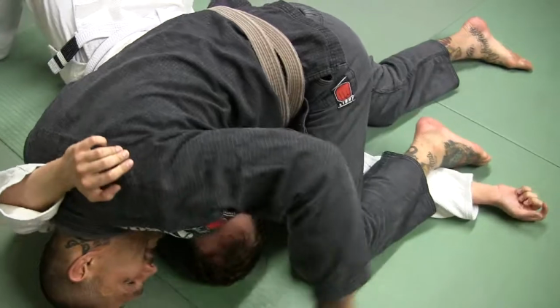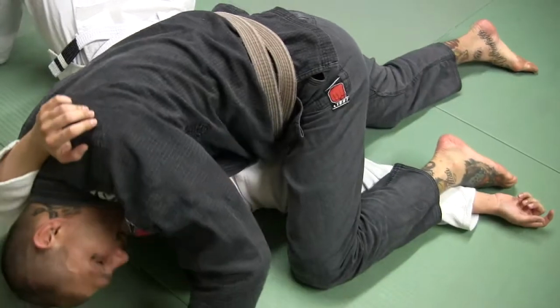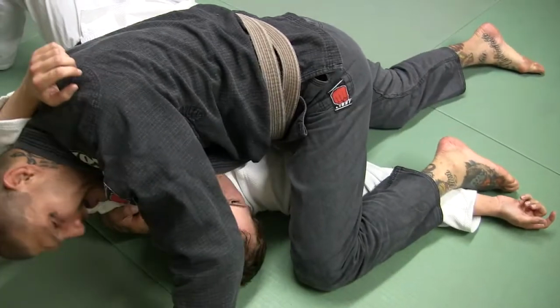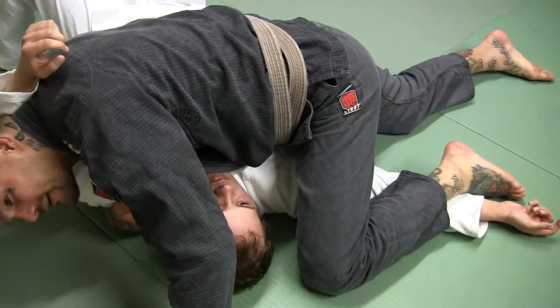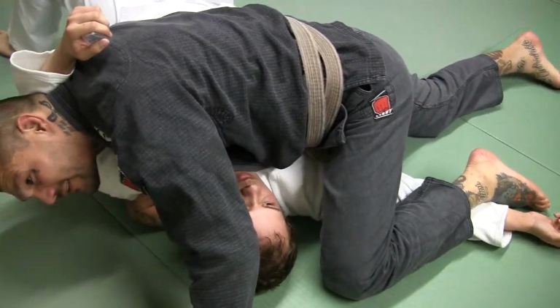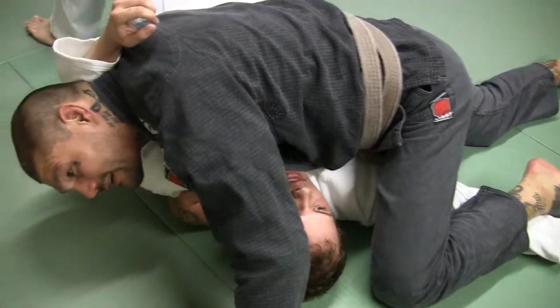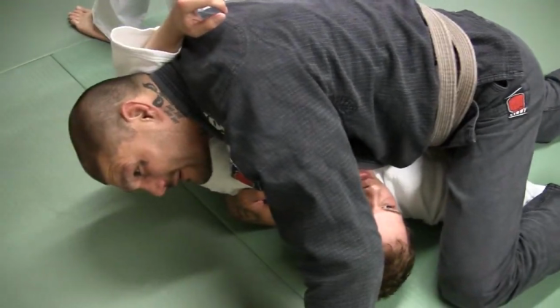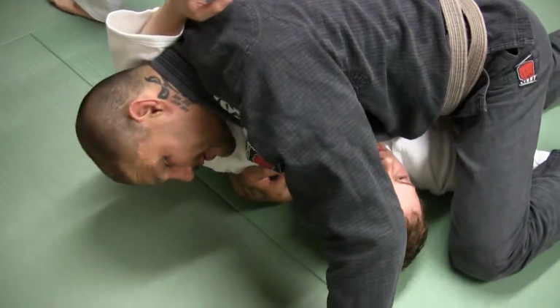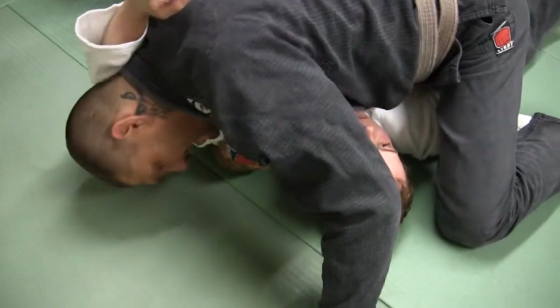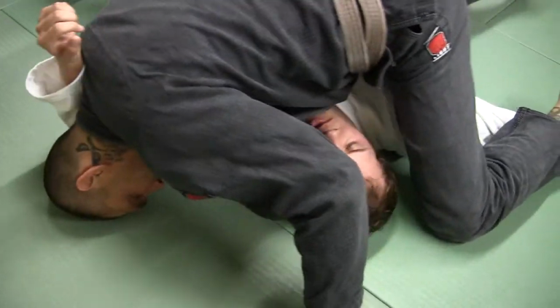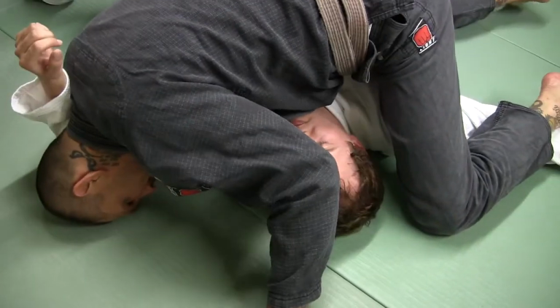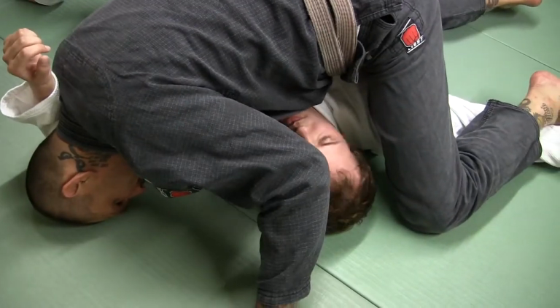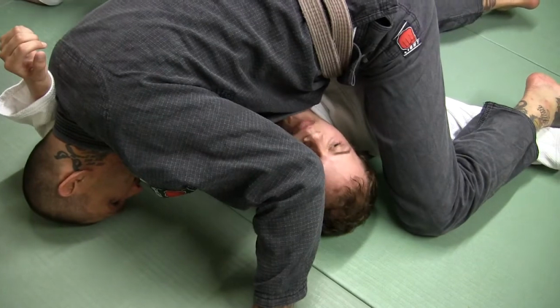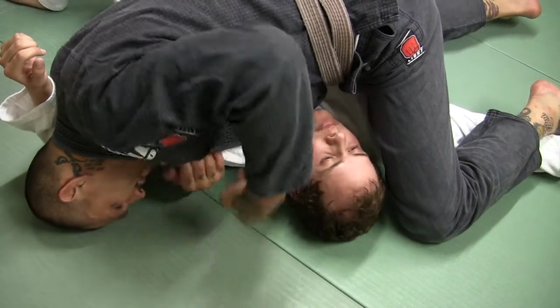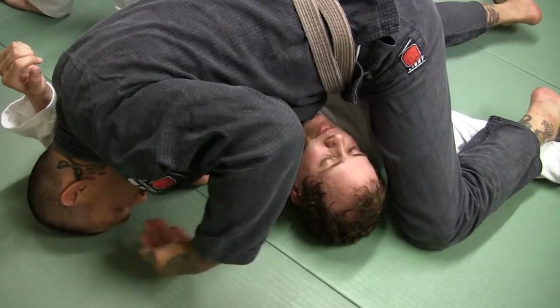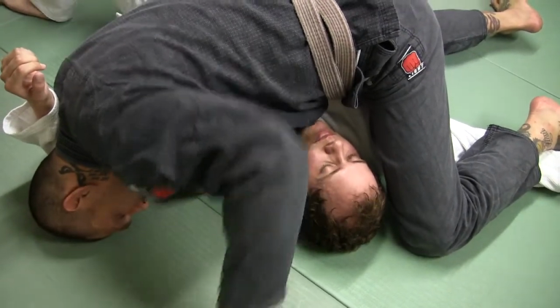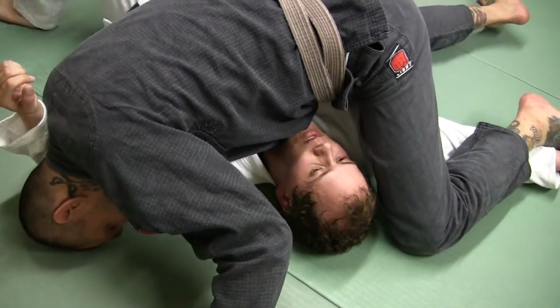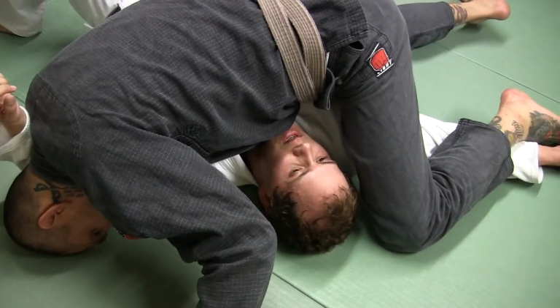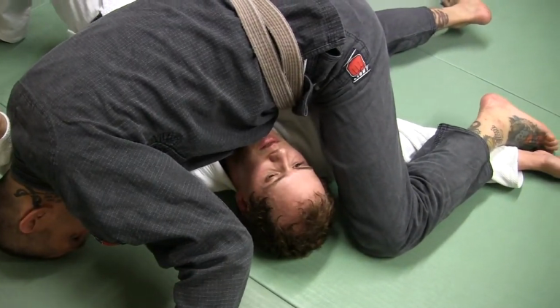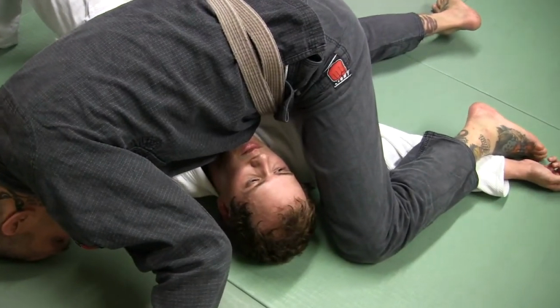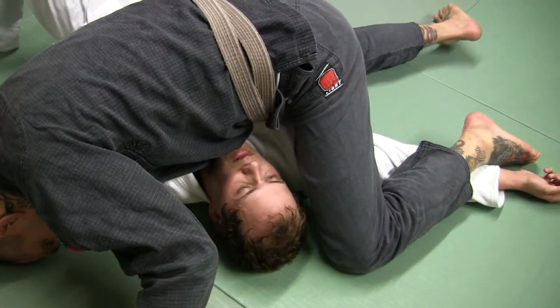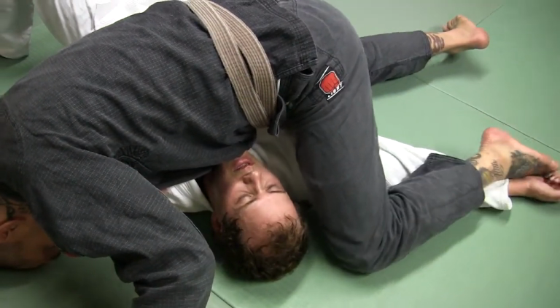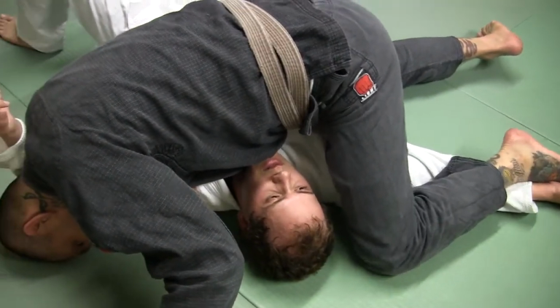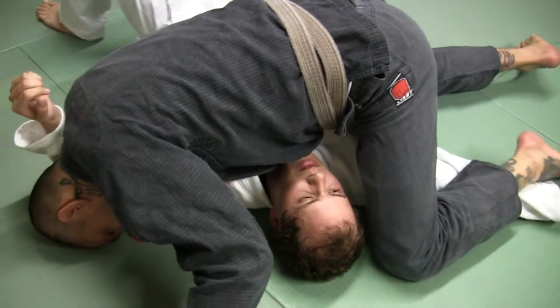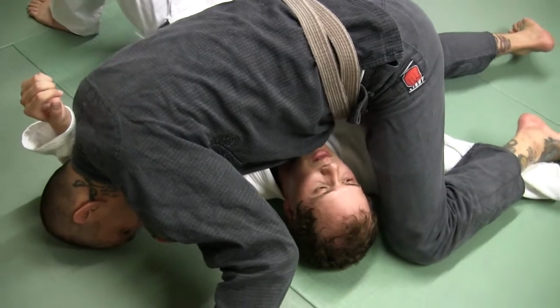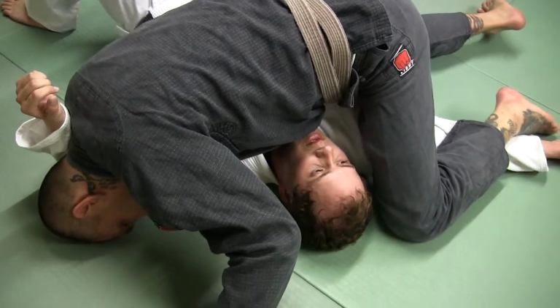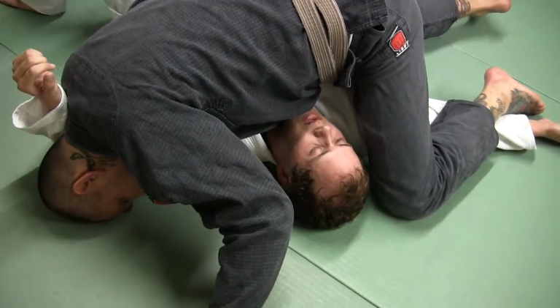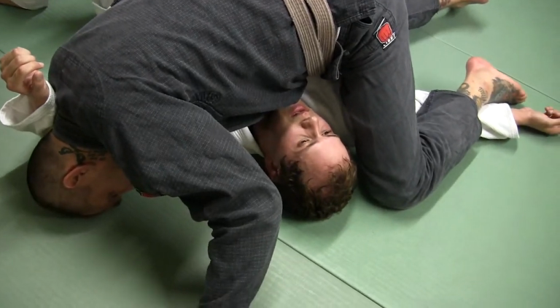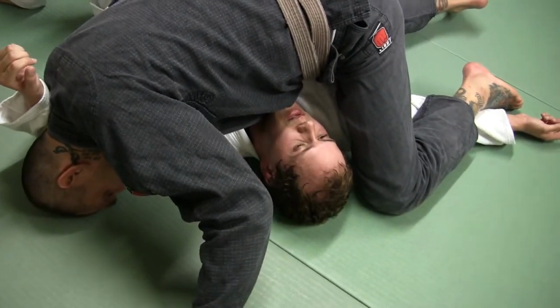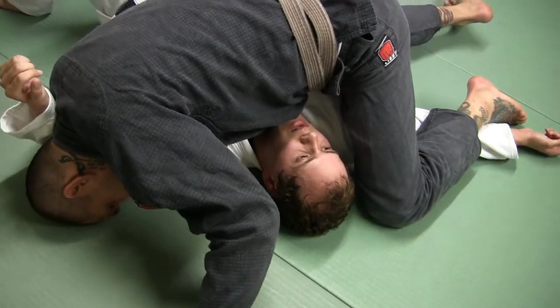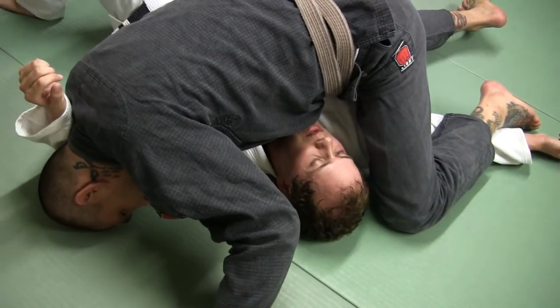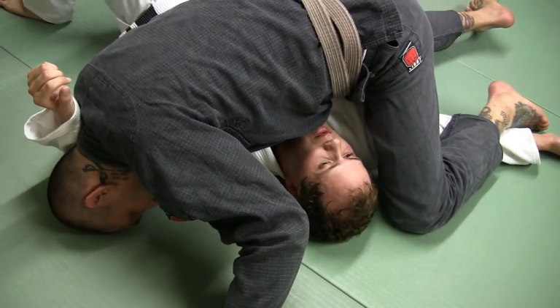I'm going to drag my knee over the top of his hand. I'm going to drive my head to the mat, kind of sprawling my body over the top of him. From here, I'm pinning his hand so he can't move it. I'm just kind of holding onto his shoulder here.